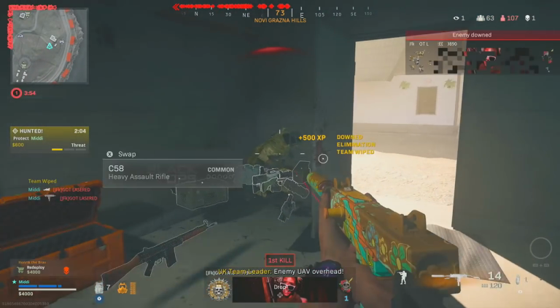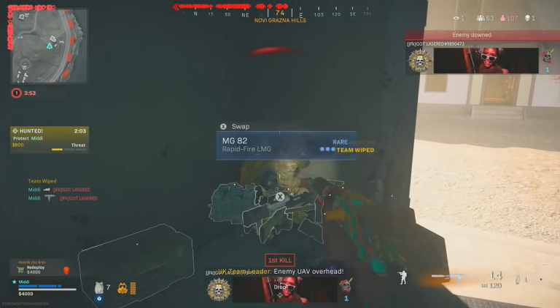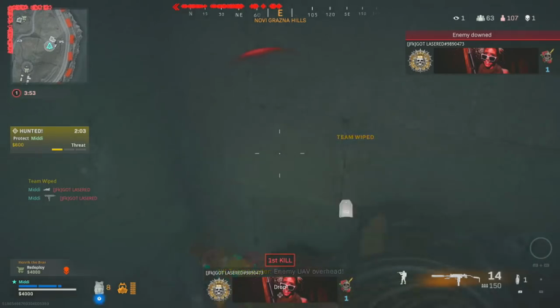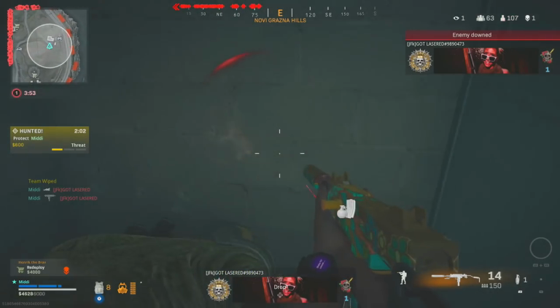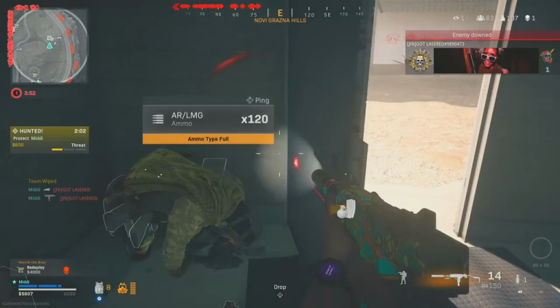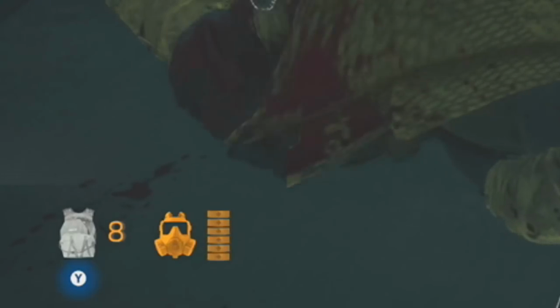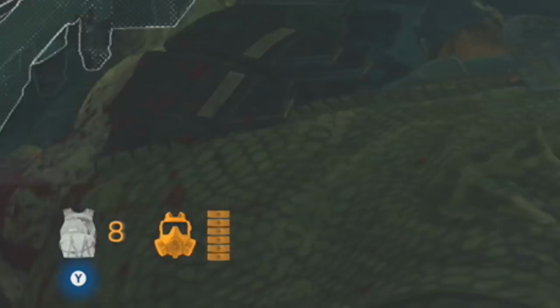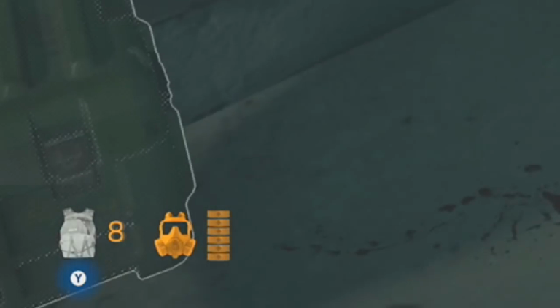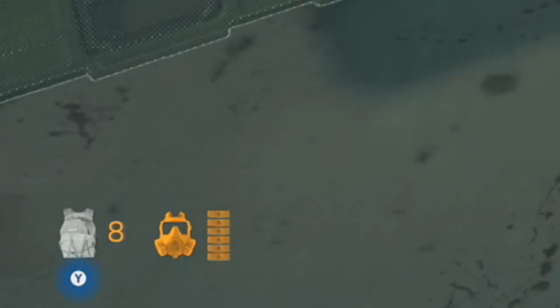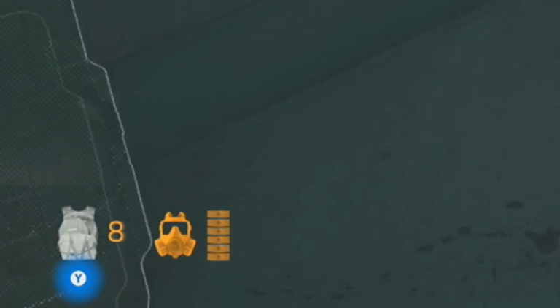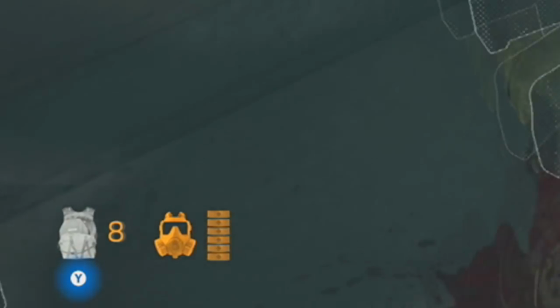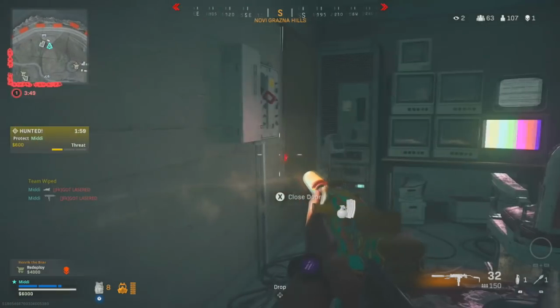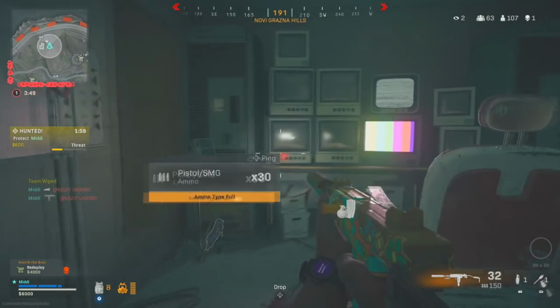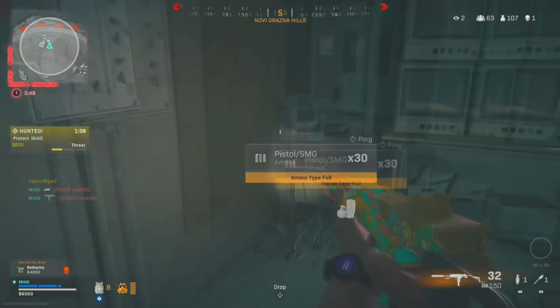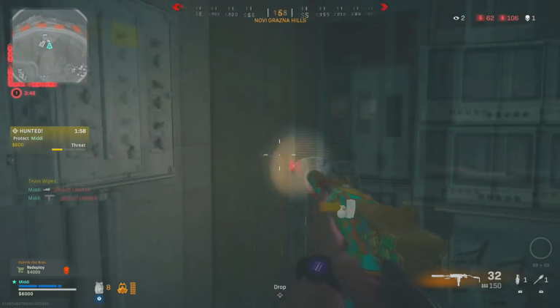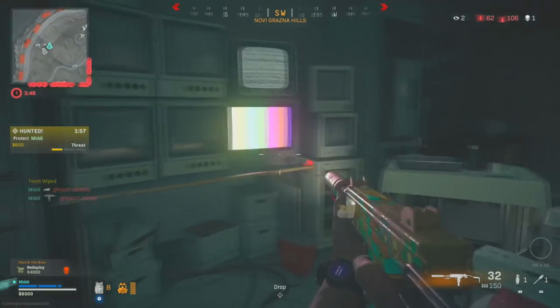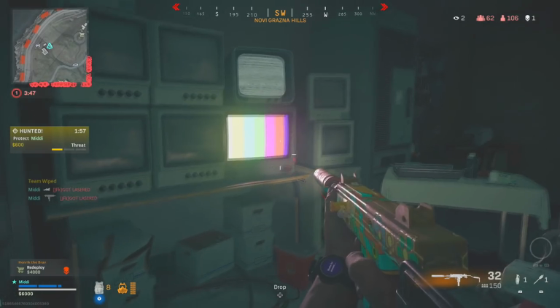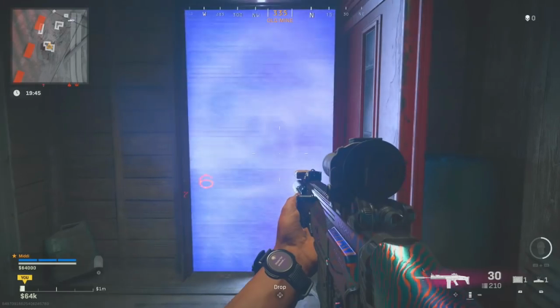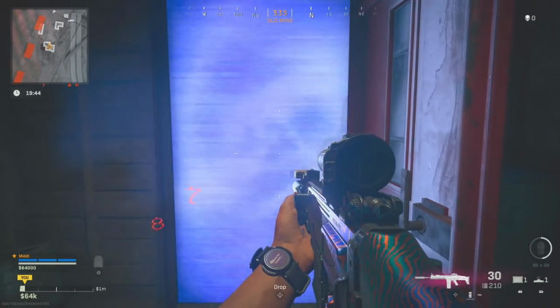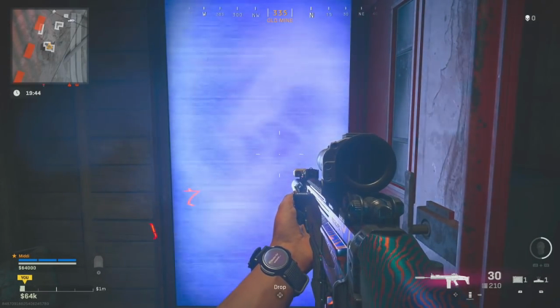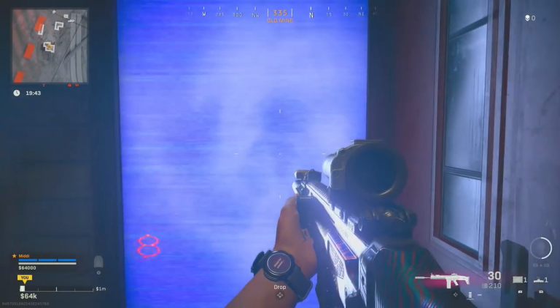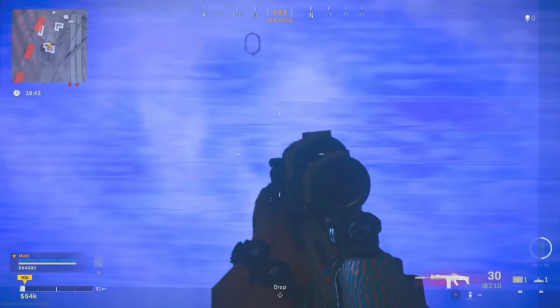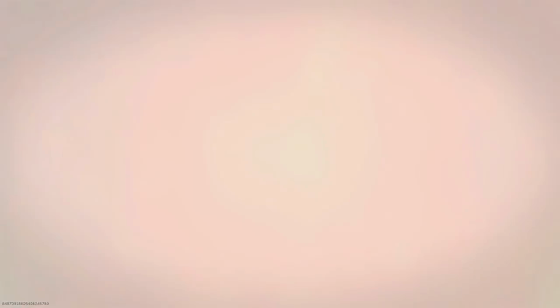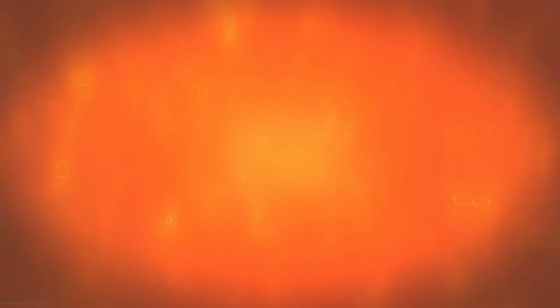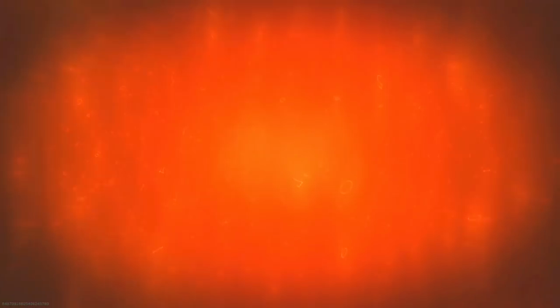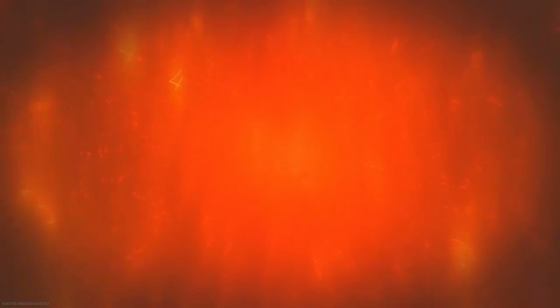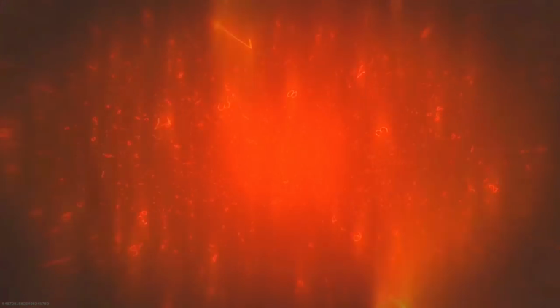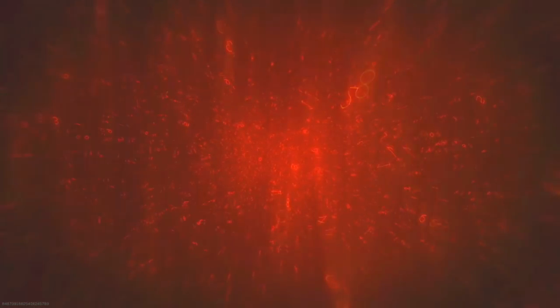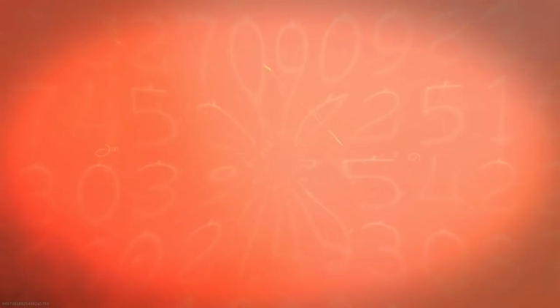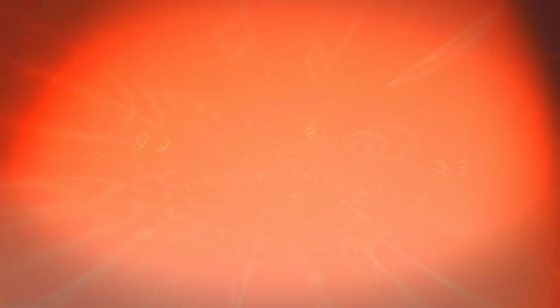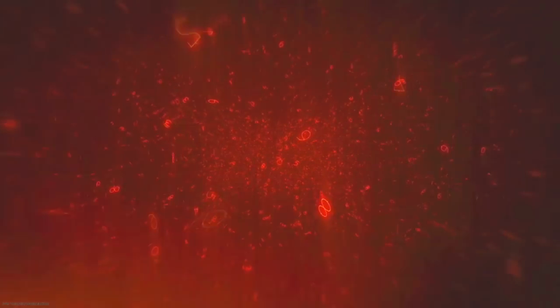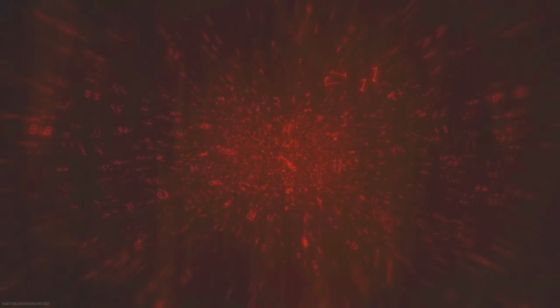The second thing is going to be the durable gas mask. It is very underrated - you're able to stay in the gas almost three times as long as a regular gas mask. You can use this to flank people in the gas or just to hold out on a certain point into the last circle. It's definitely a game changer.